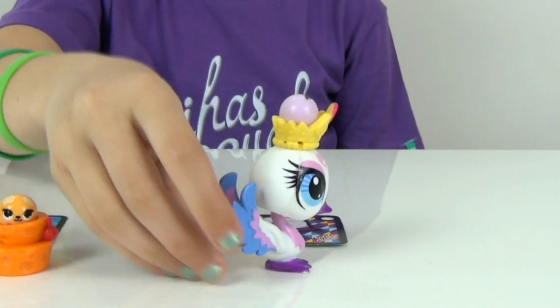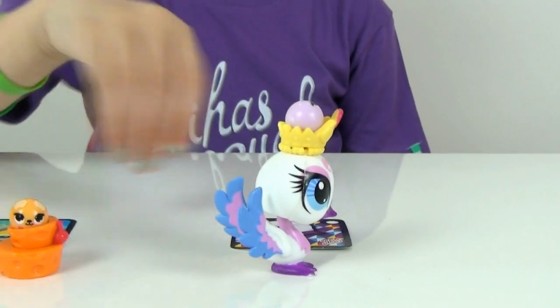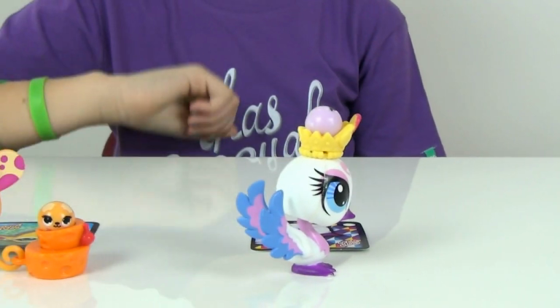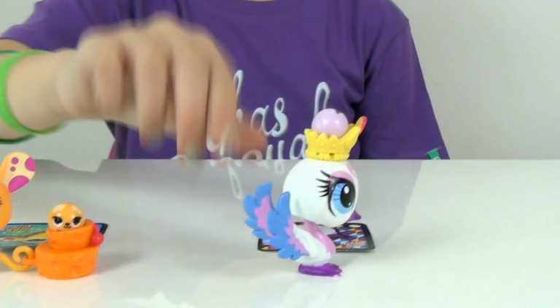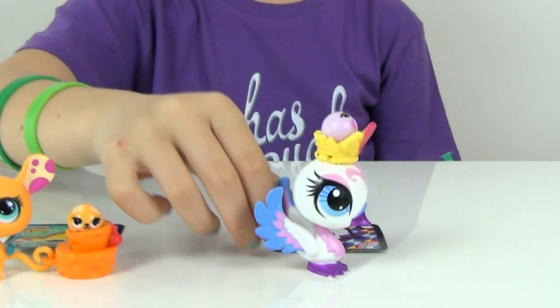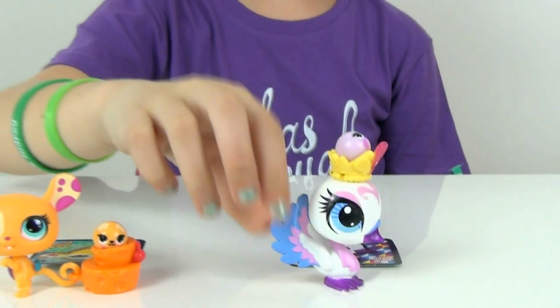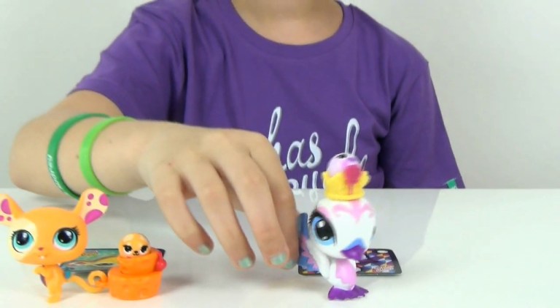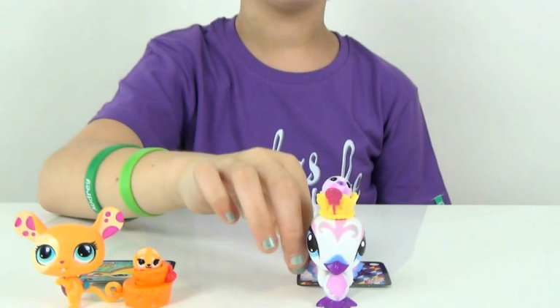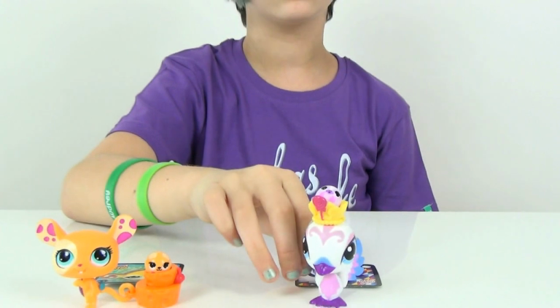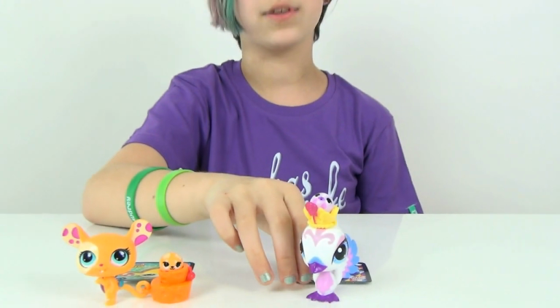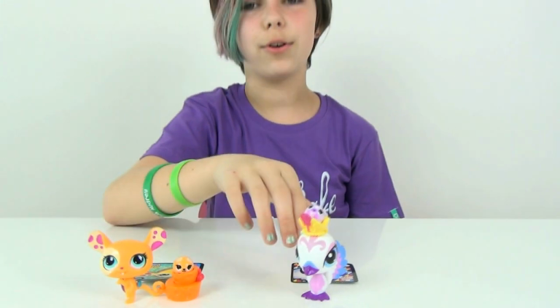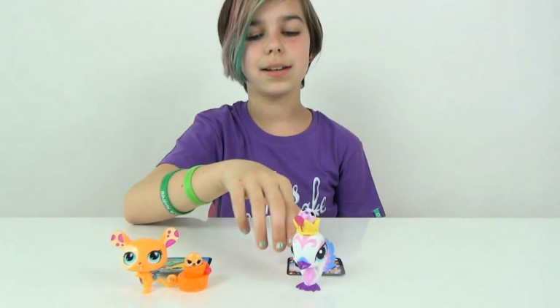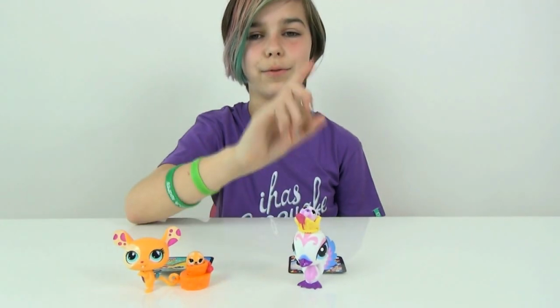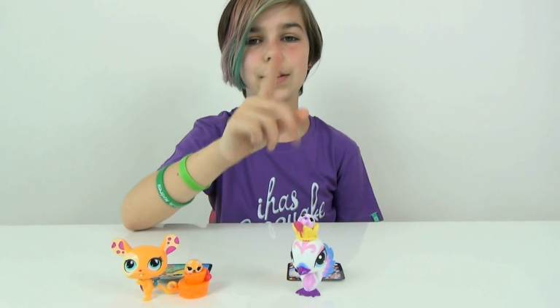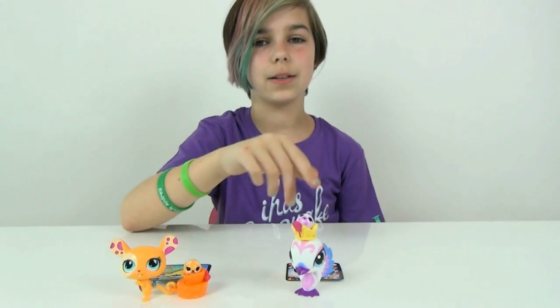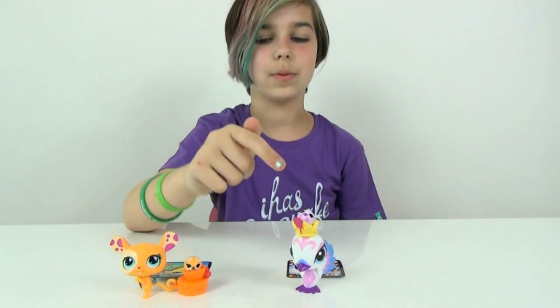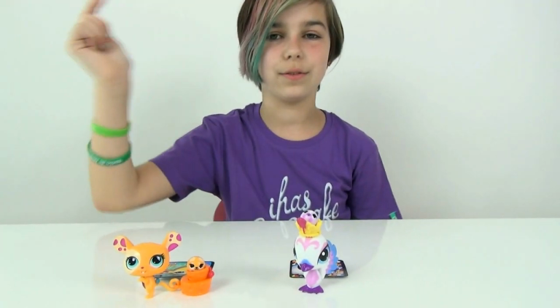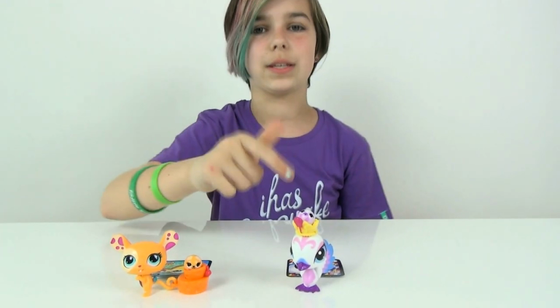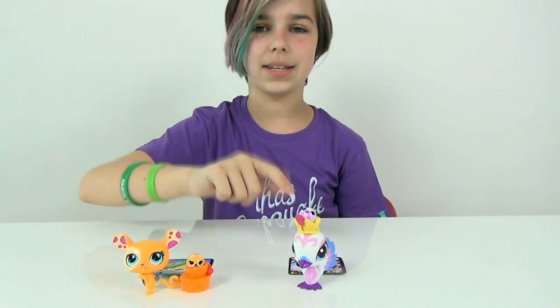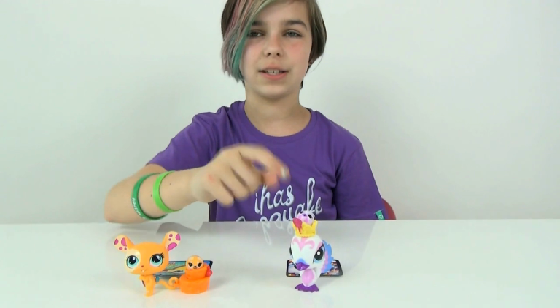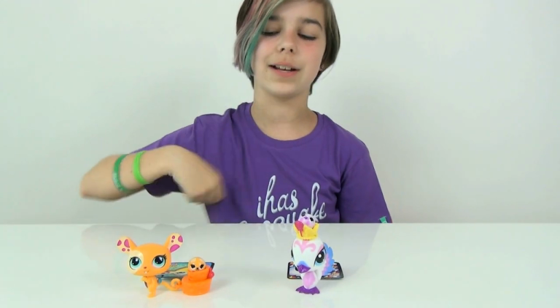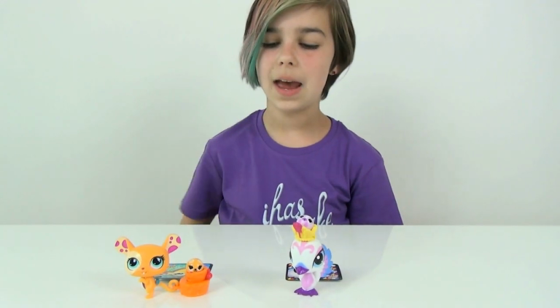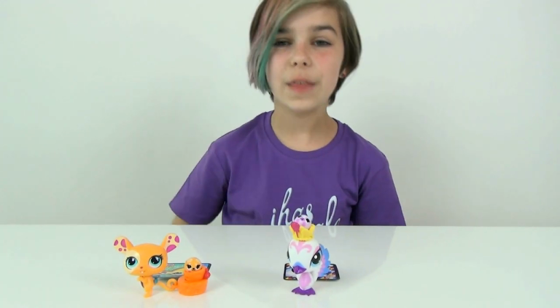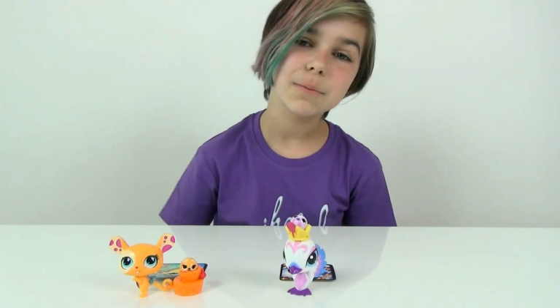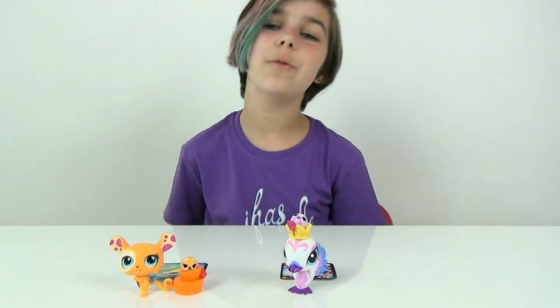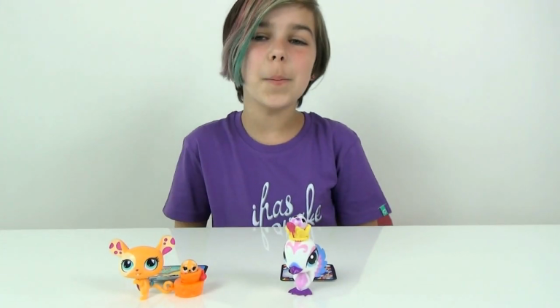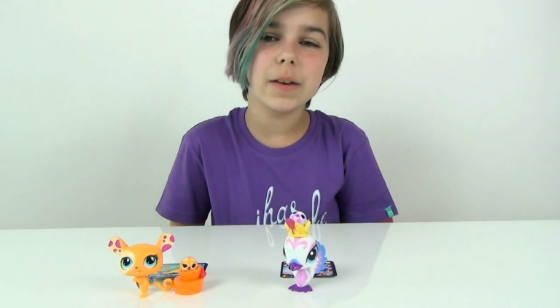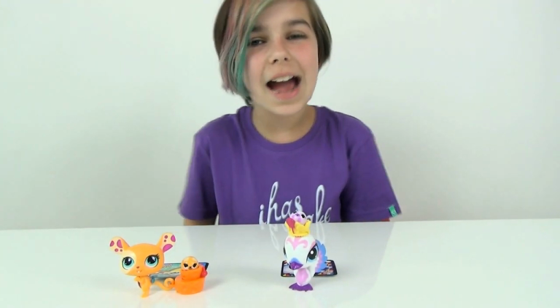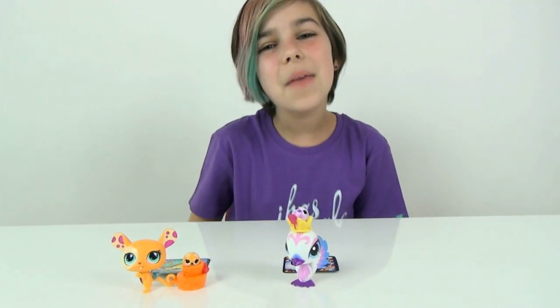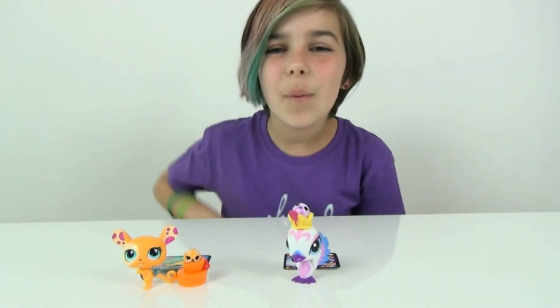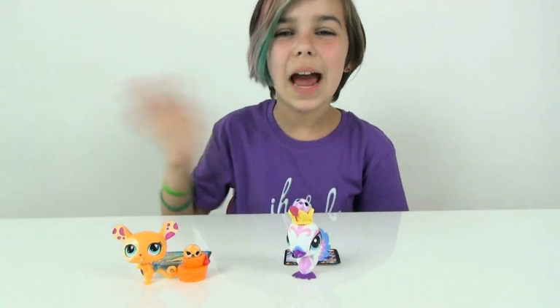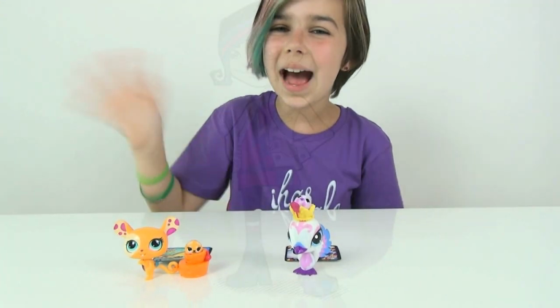This one is really cool you guys. If you're an LPS fan, this one's a must-have because it's awesome. But I think that is pretty much it for this LPS video — thank you for watching, and bye bye!